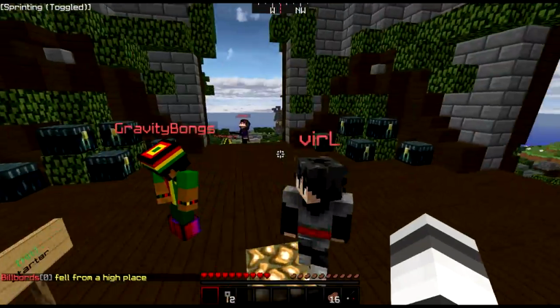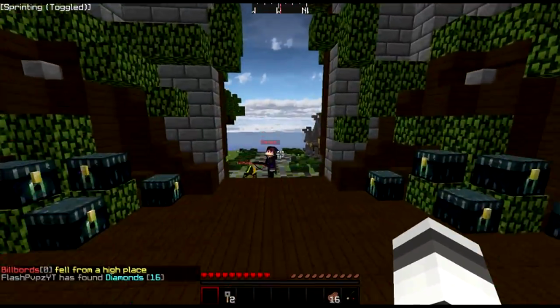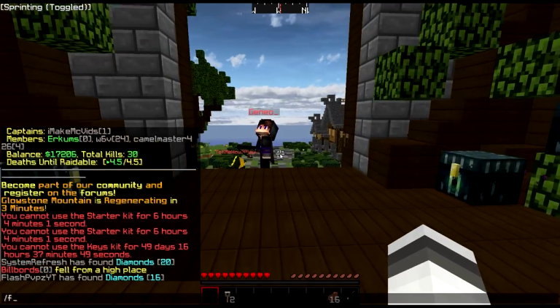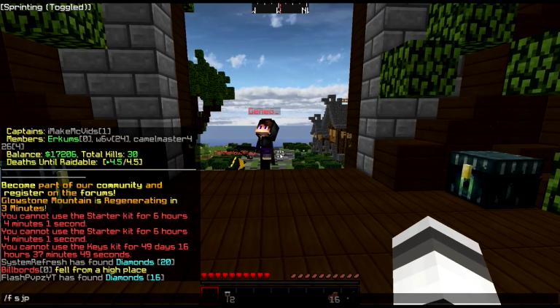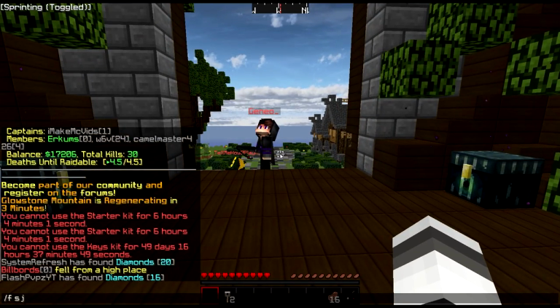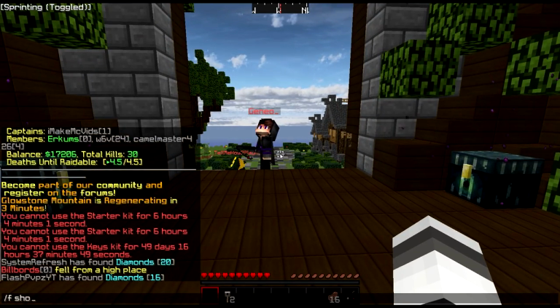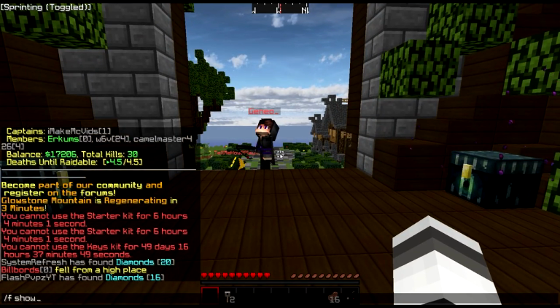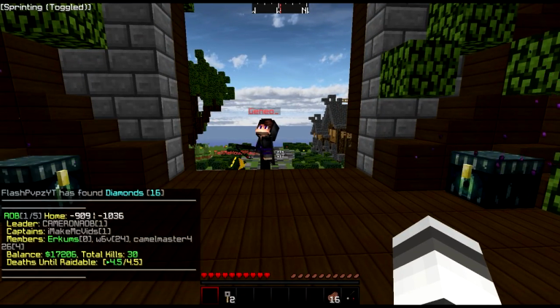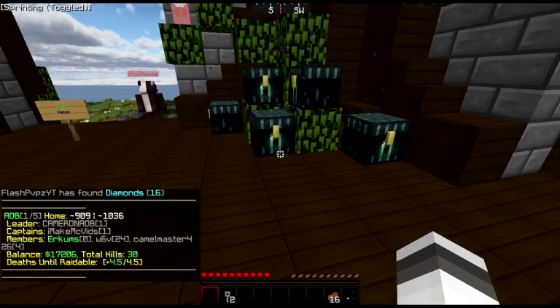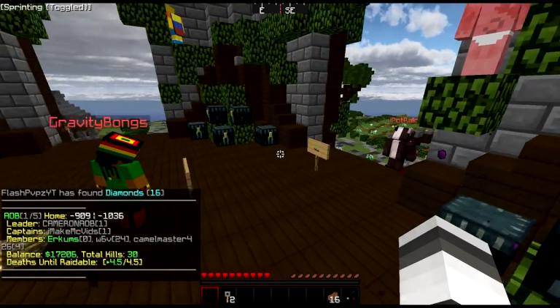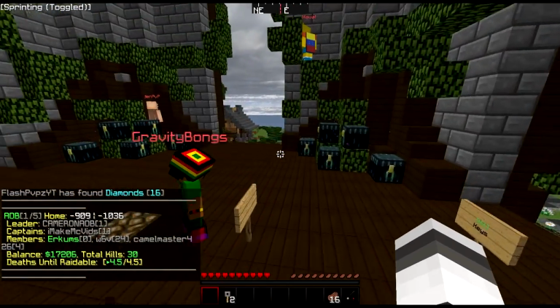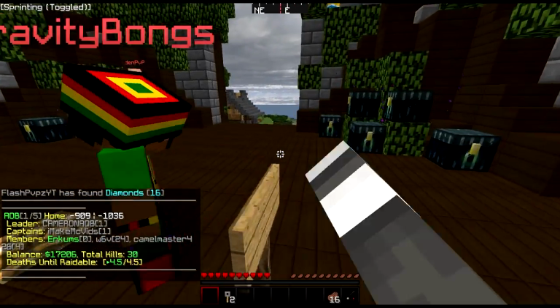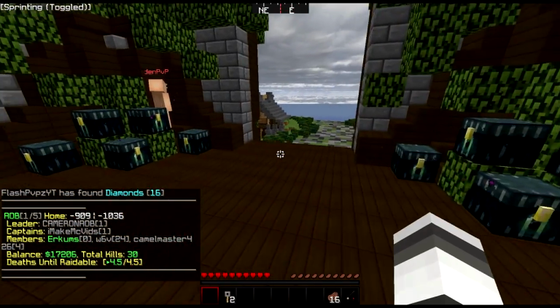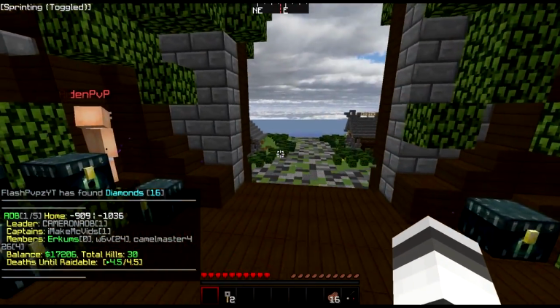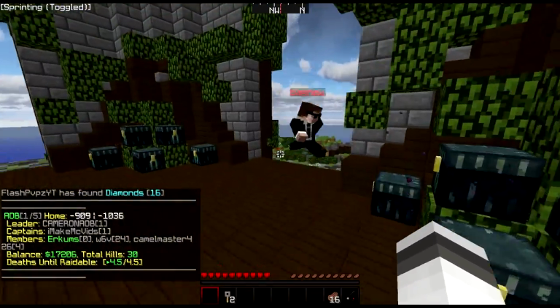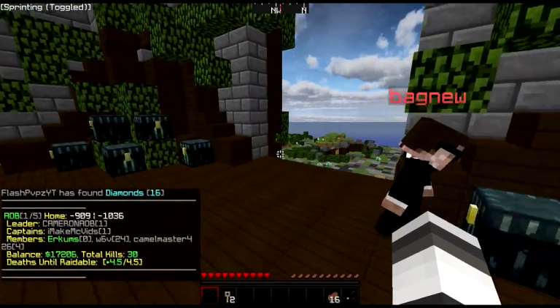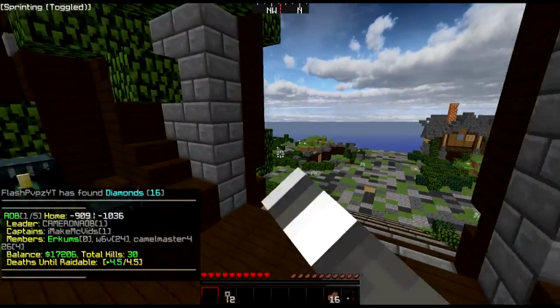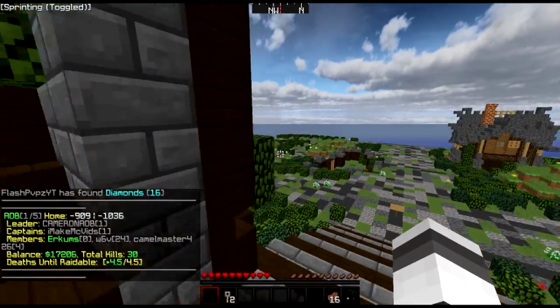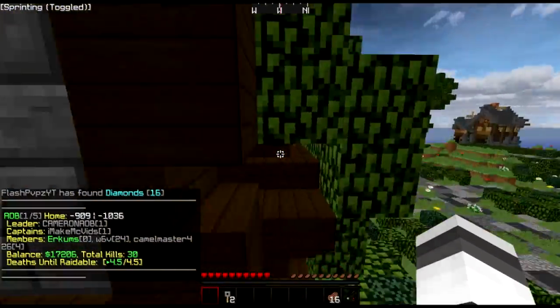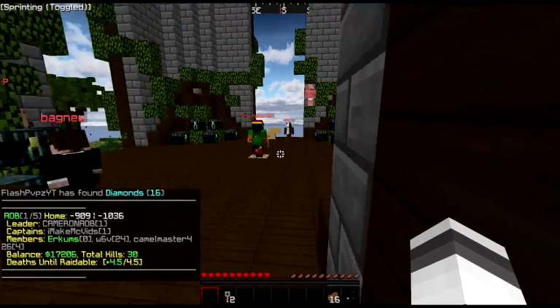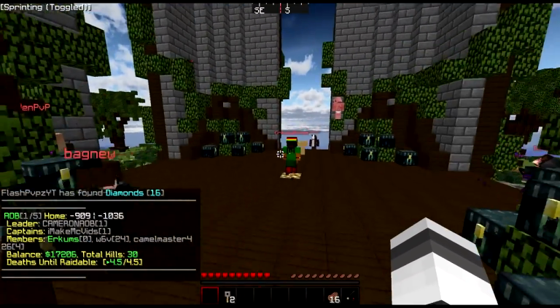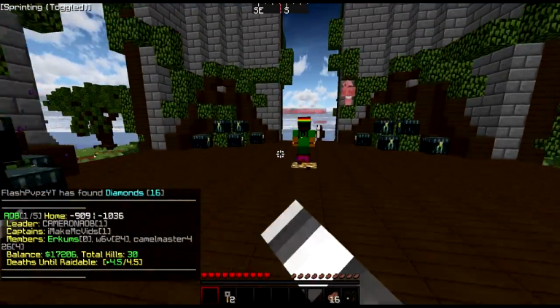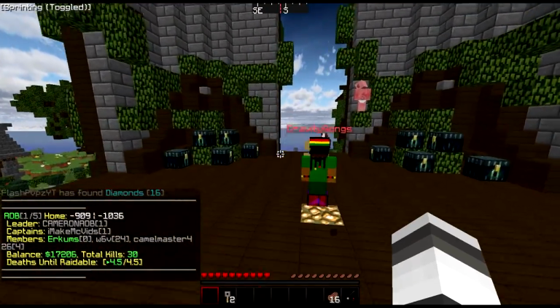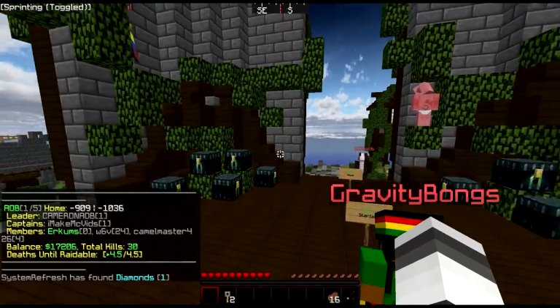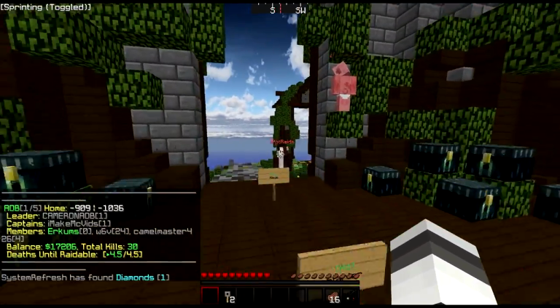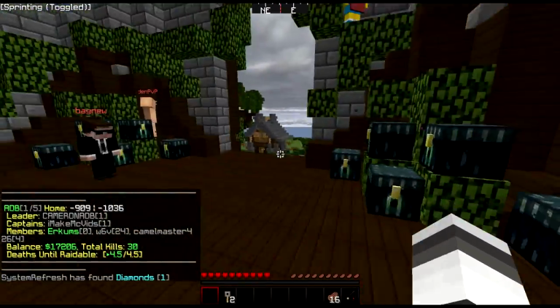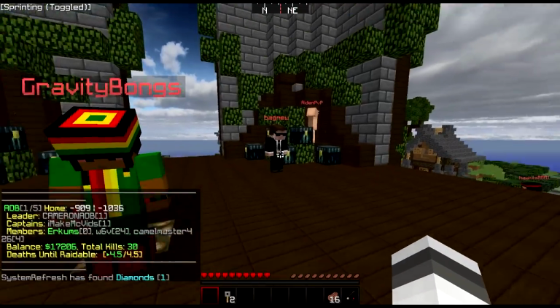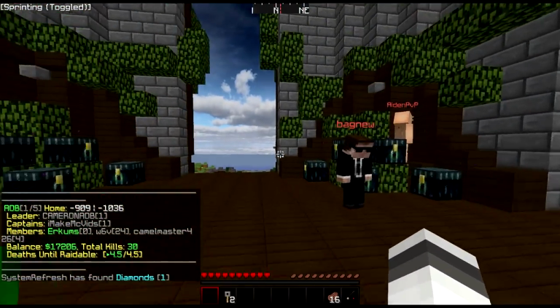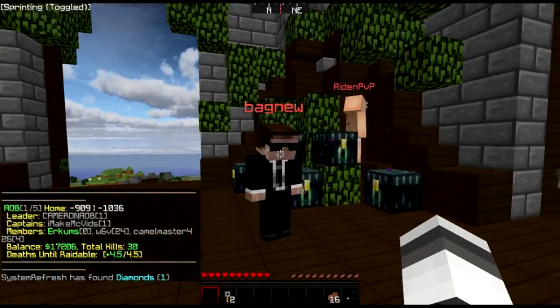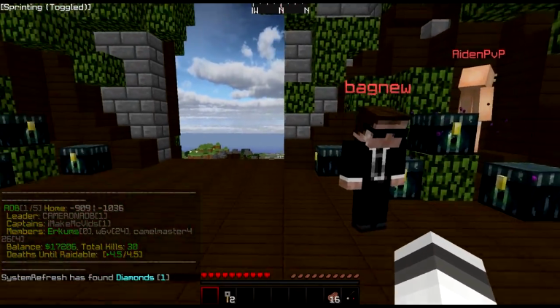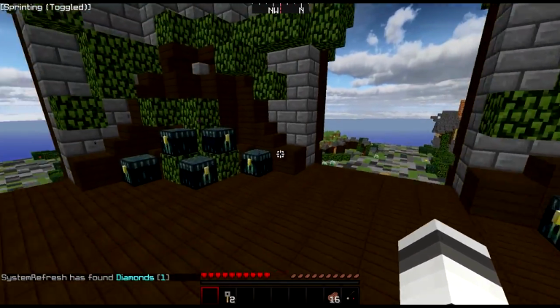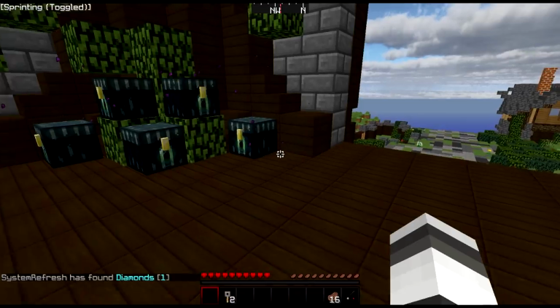We're here on mini HCF, we have a little faction going here. It's me, Cameron, W6, and Camel Master. I don't know if people are getting cycled — I just joined last night or today. We're gonna start out.